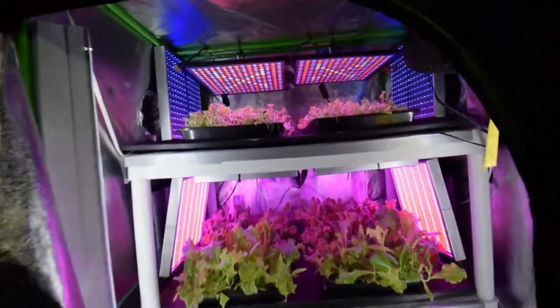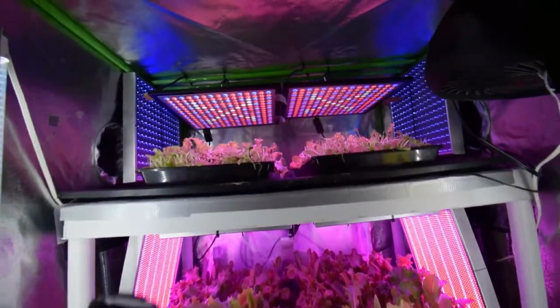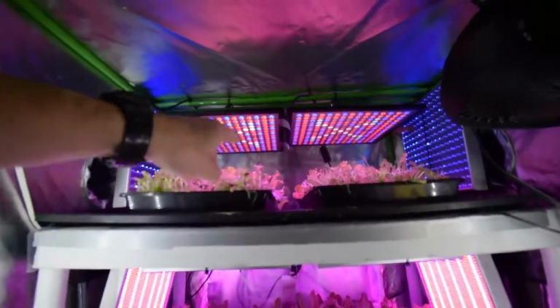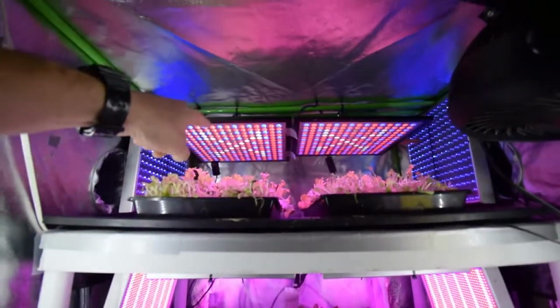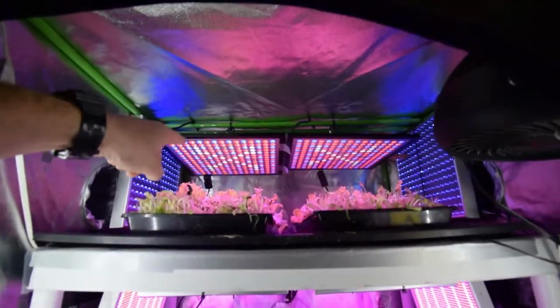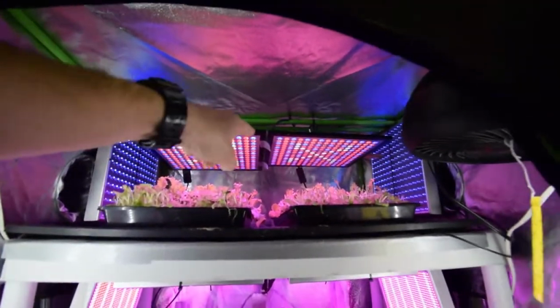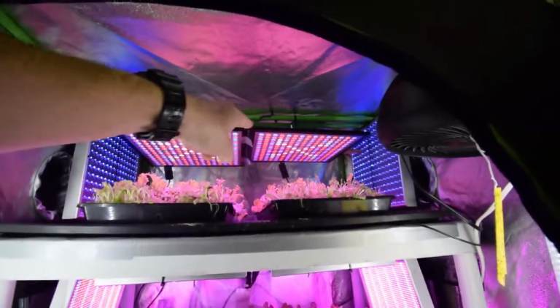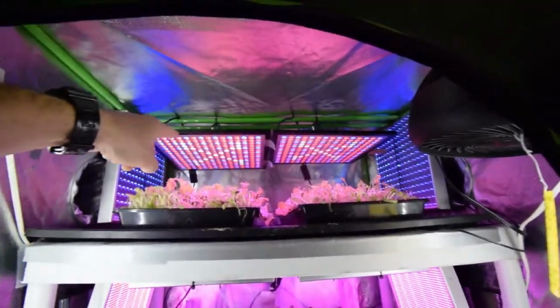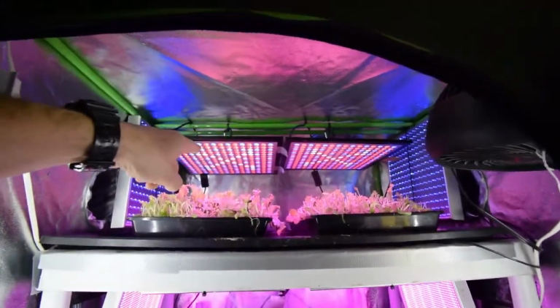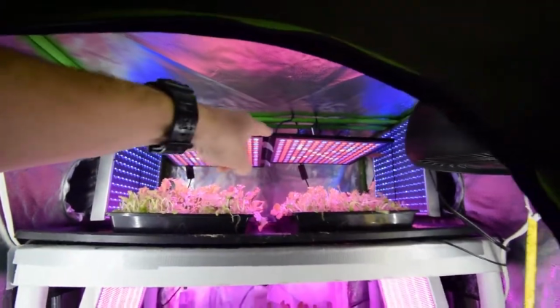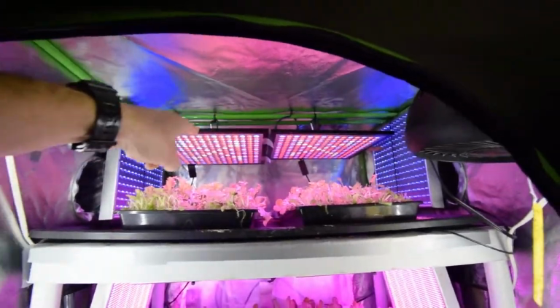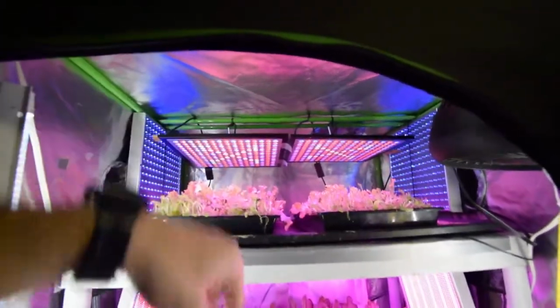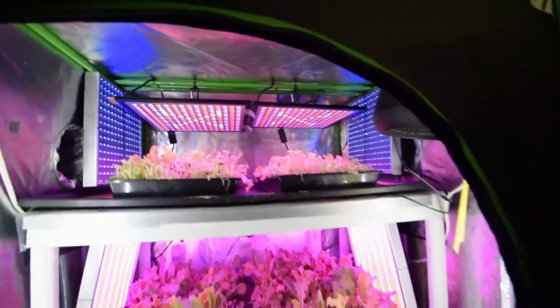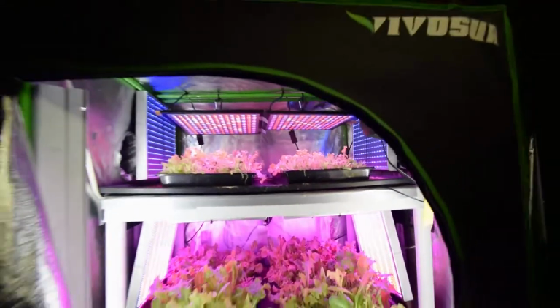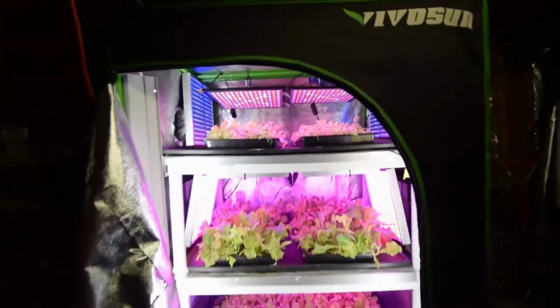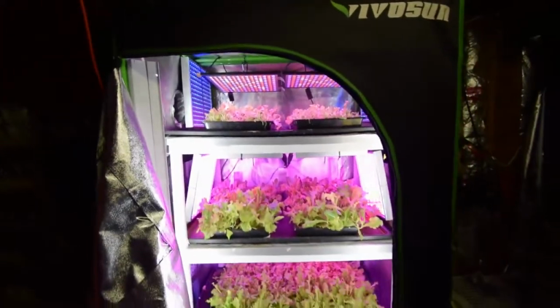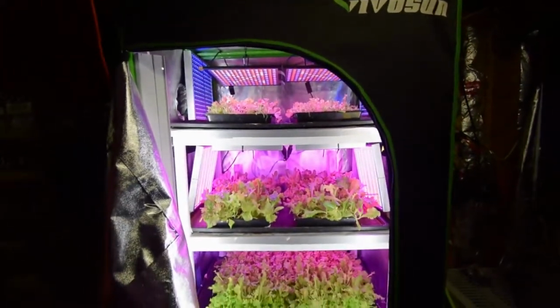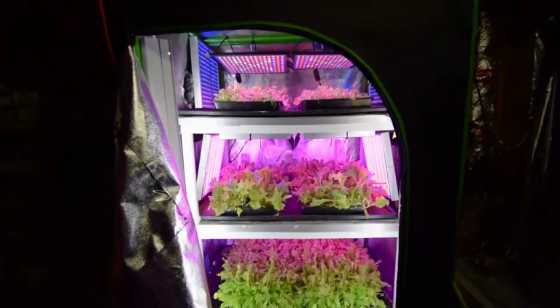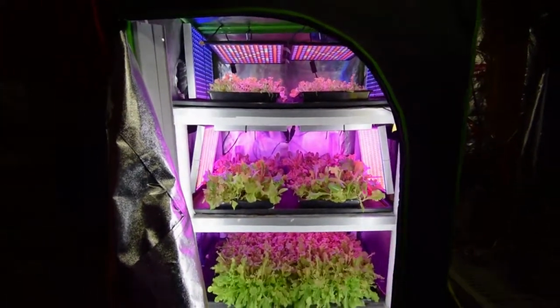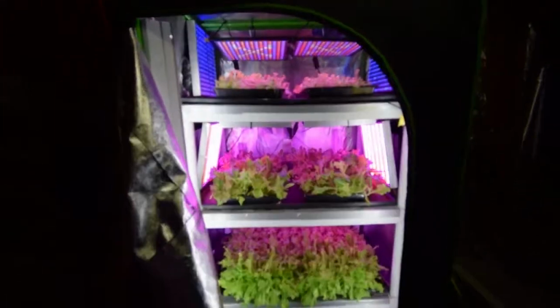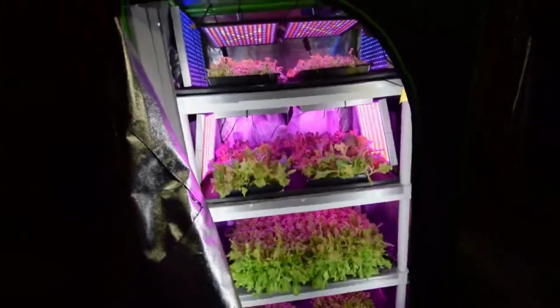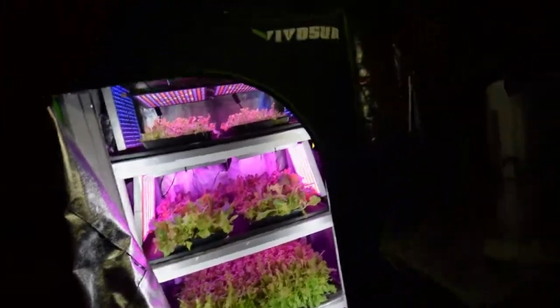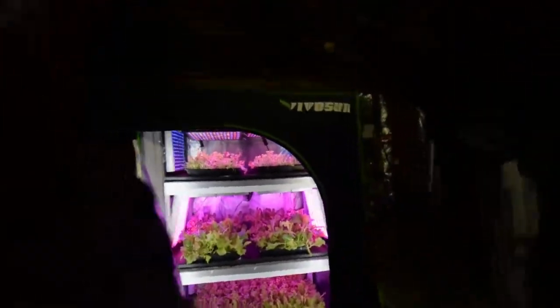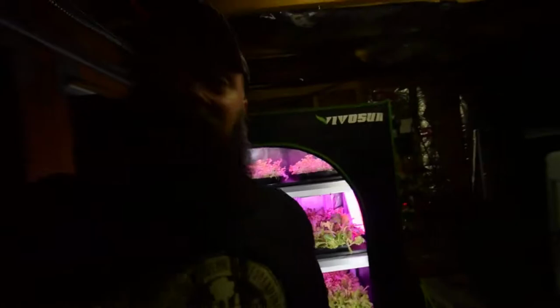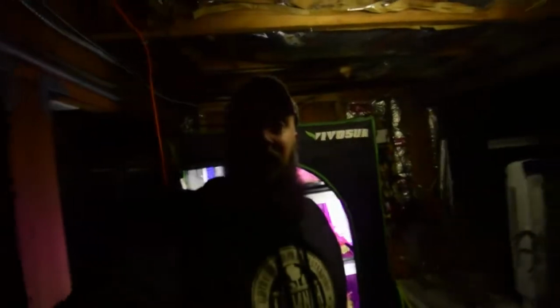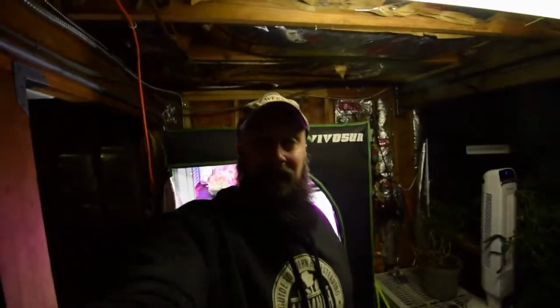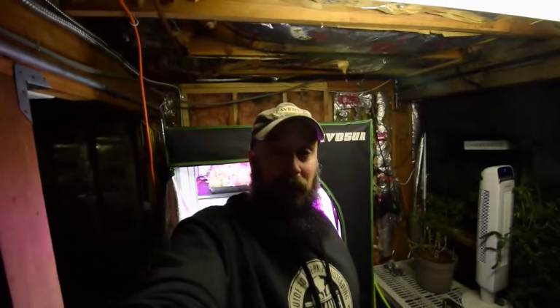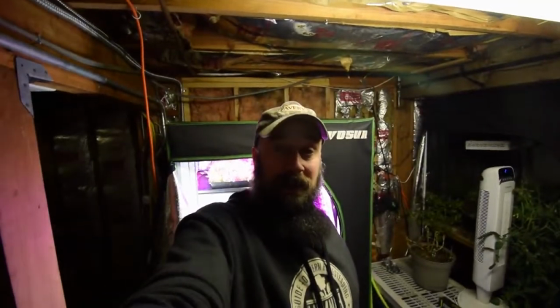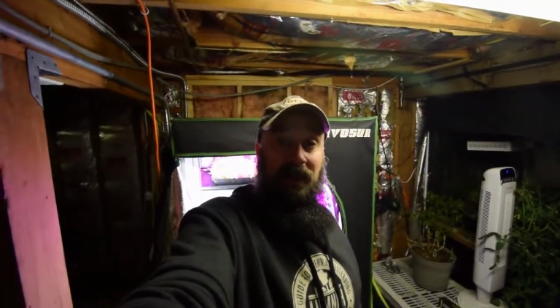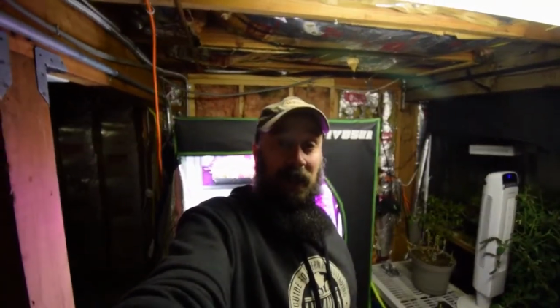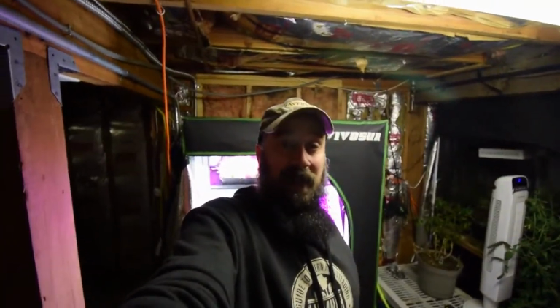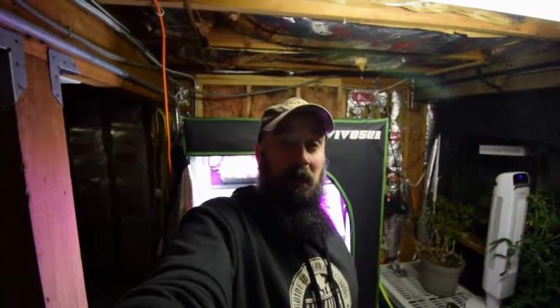The King Bow LEDs — so if you're going to get lights, you might want to pick up a couple of these King Bow LEDs, these 45-watt ones. They really do a great job at growing lettuce if you're going to be doing lettuce greens. But that's kind of it — that's the update for the midsize tent. Talk to you guys again, bye.